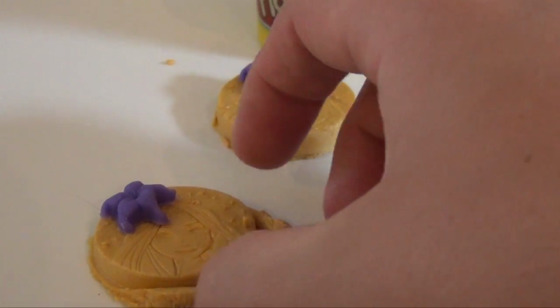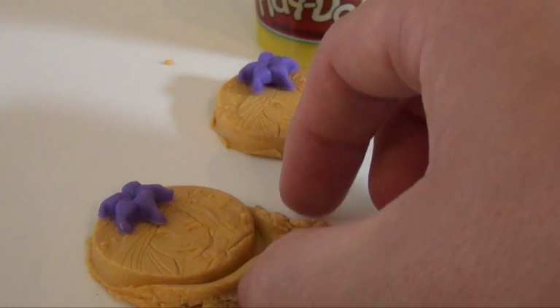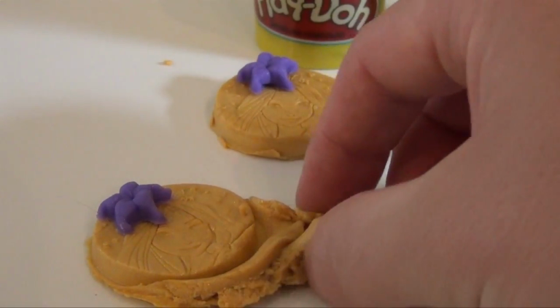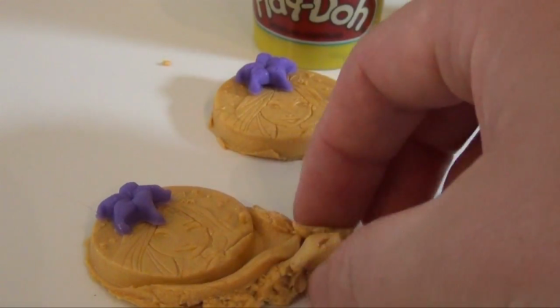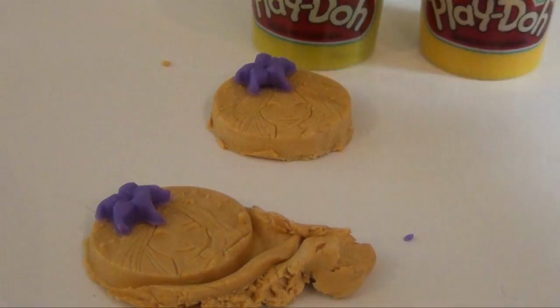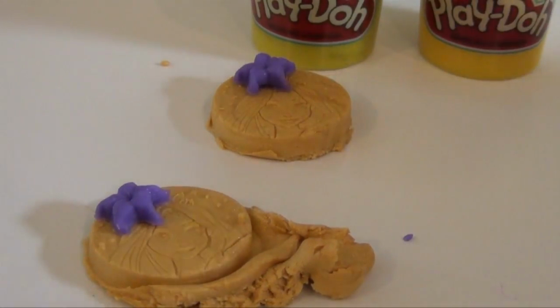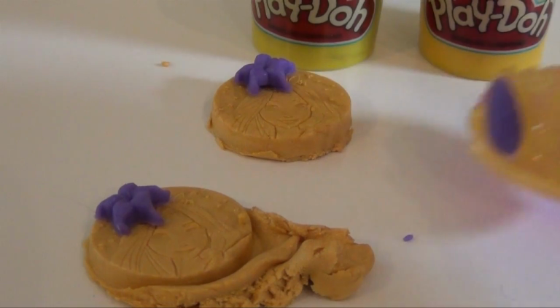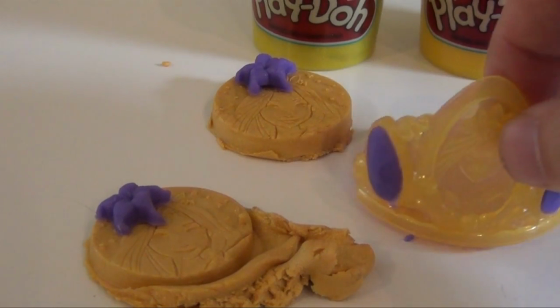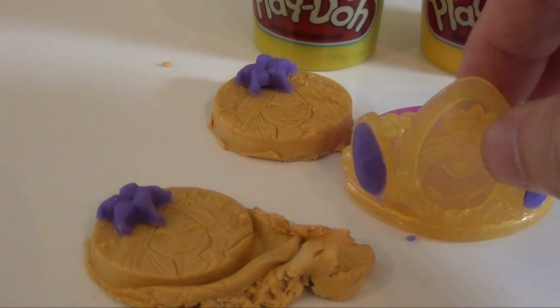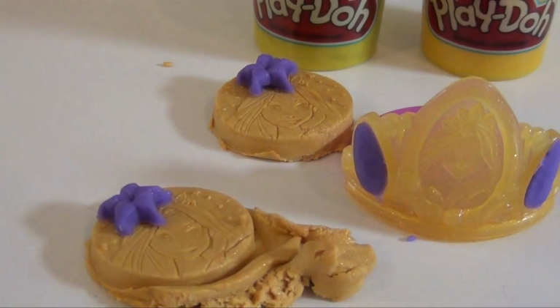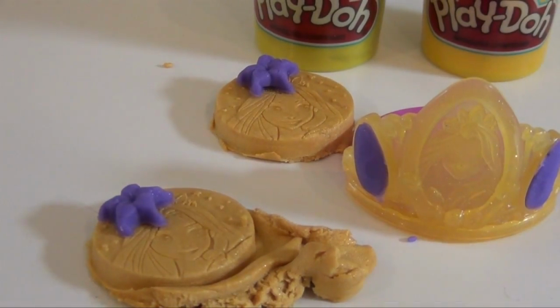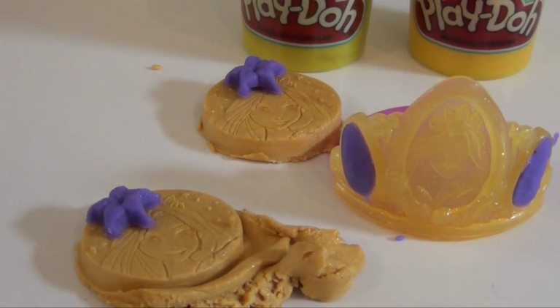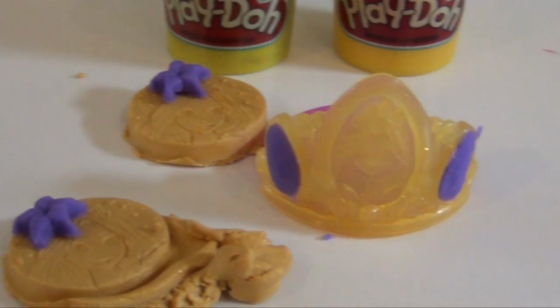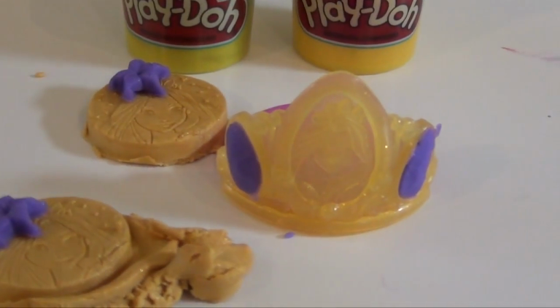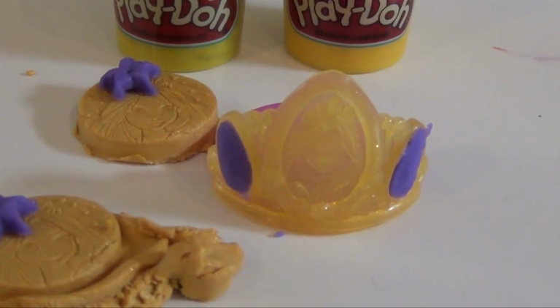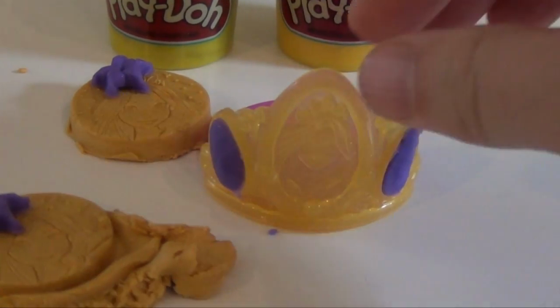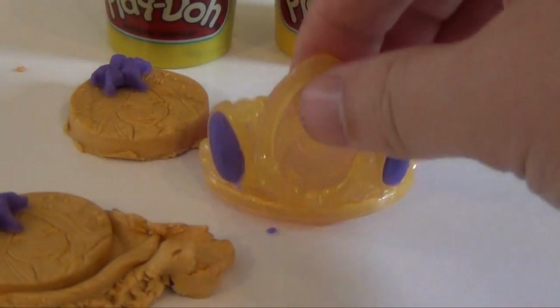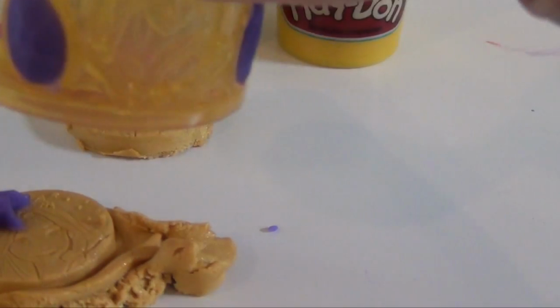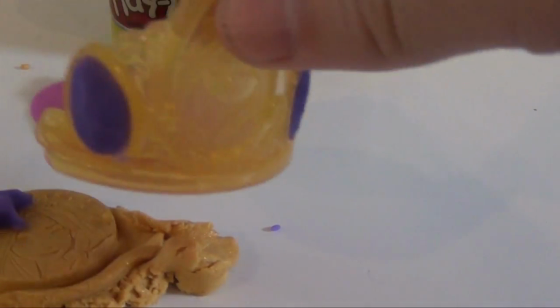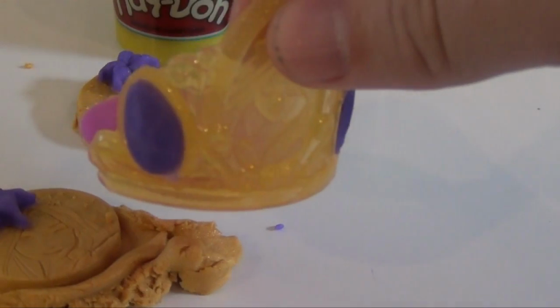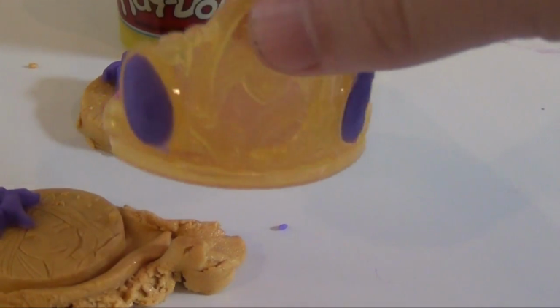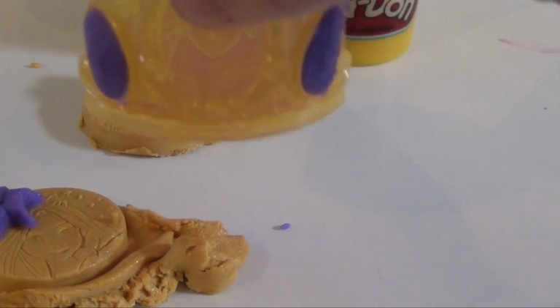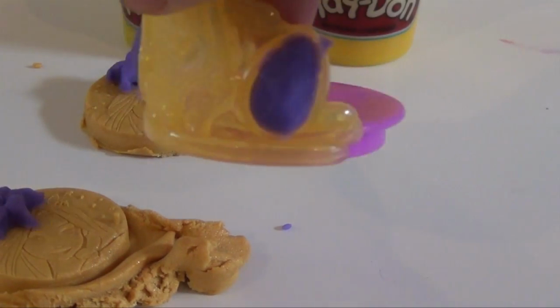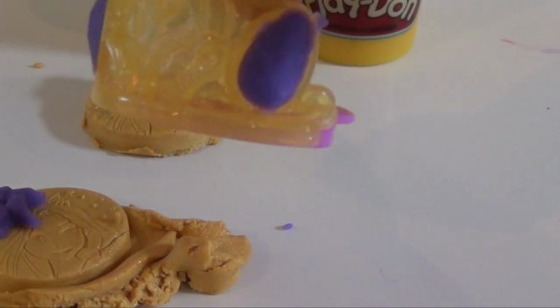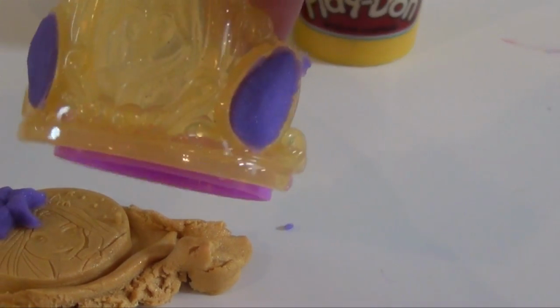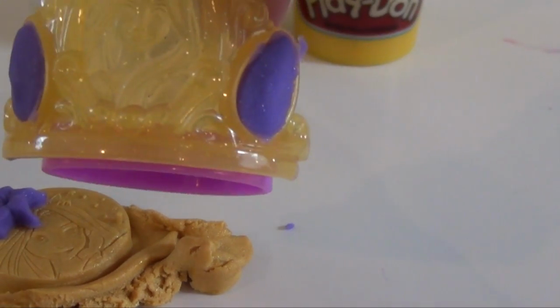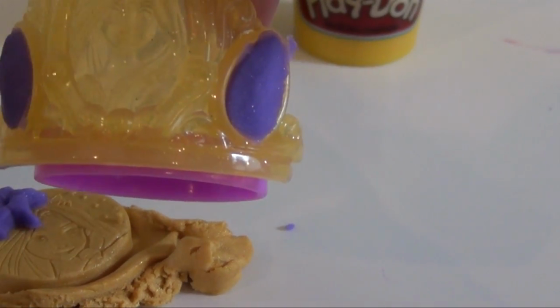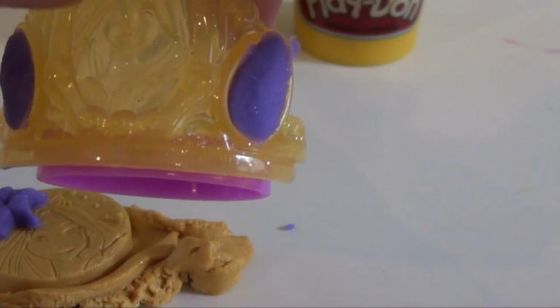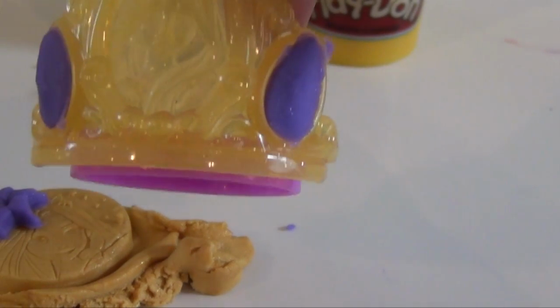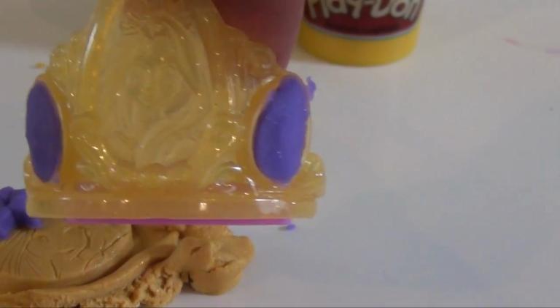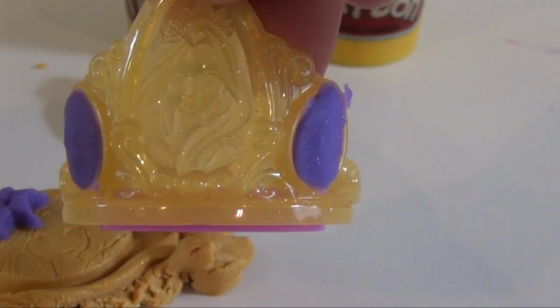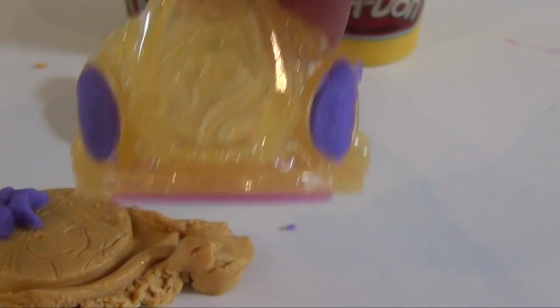Now, in addition to that, the crown right here can be decorated in a variety of different ways. So you have the coins that you can put on the edge, and then you can even put stuff in Rapunzel's hair, or make other things there.